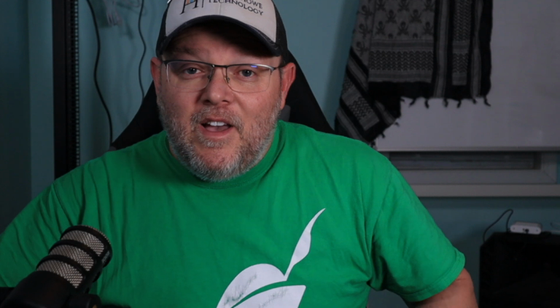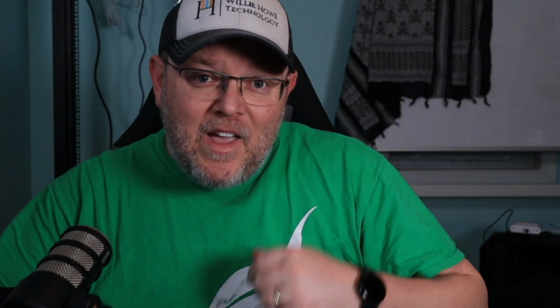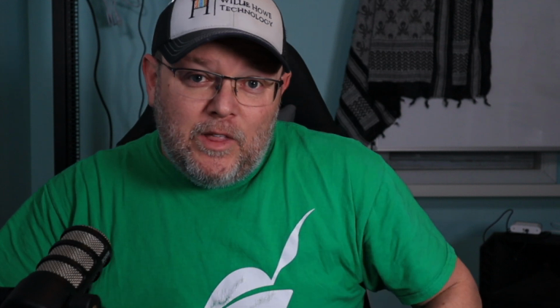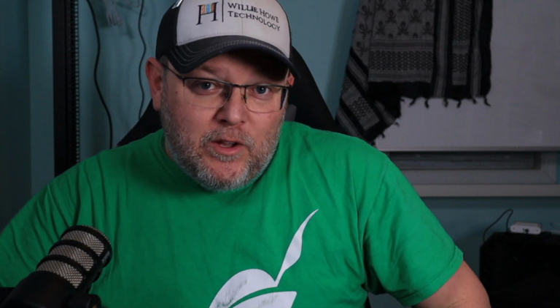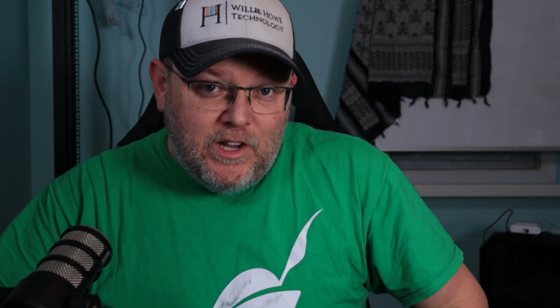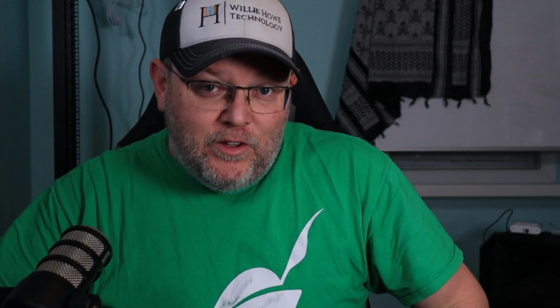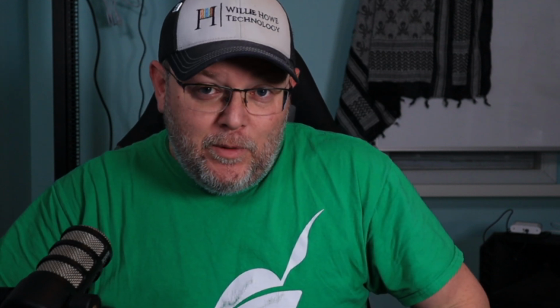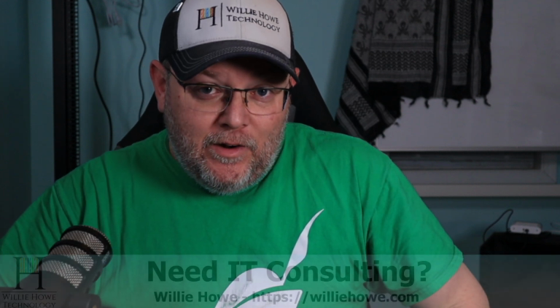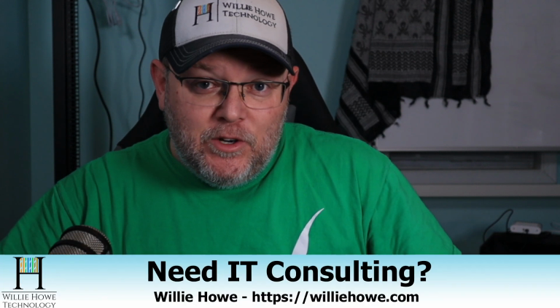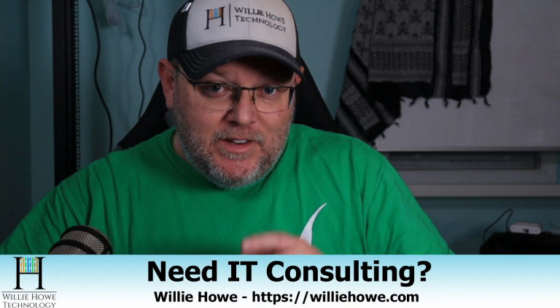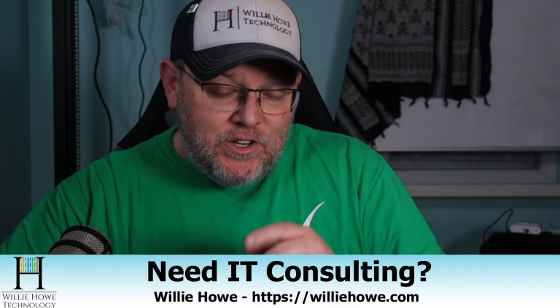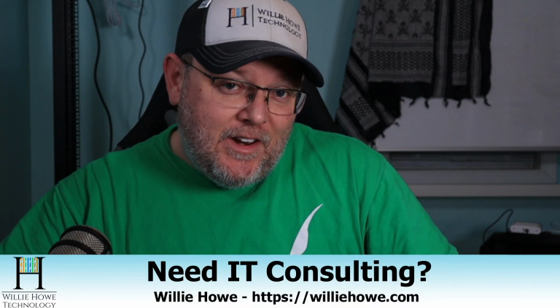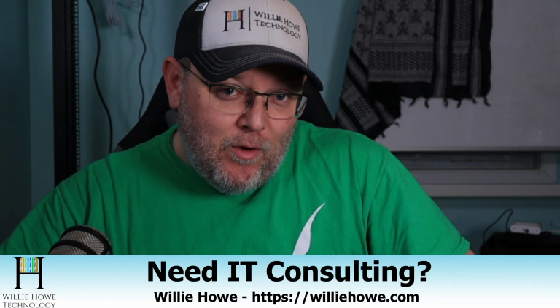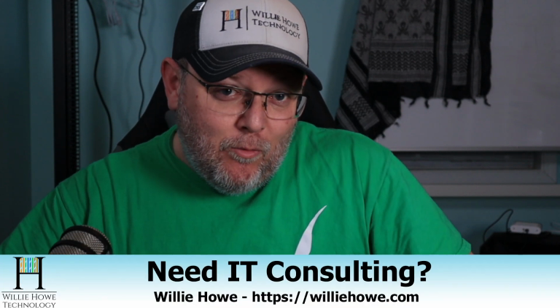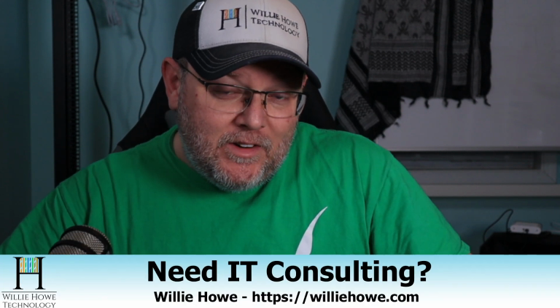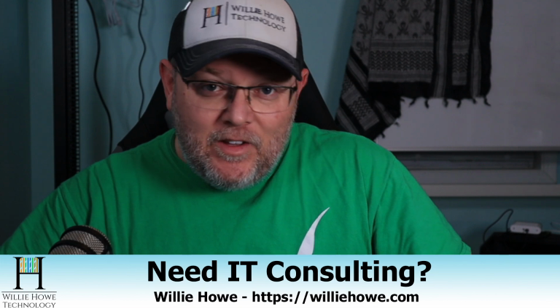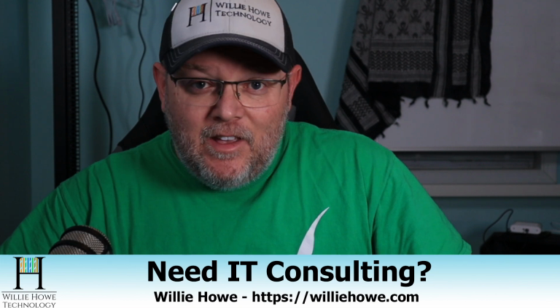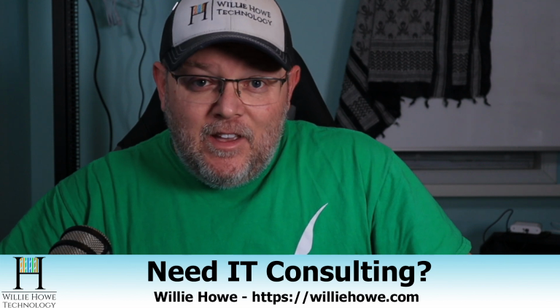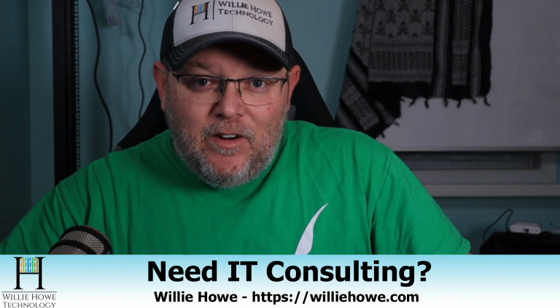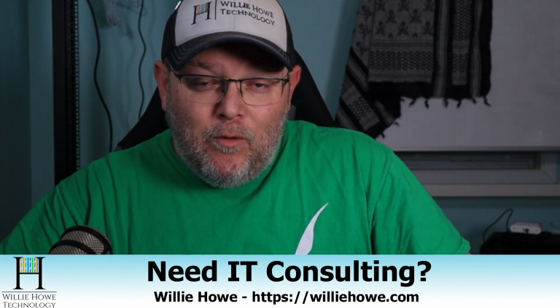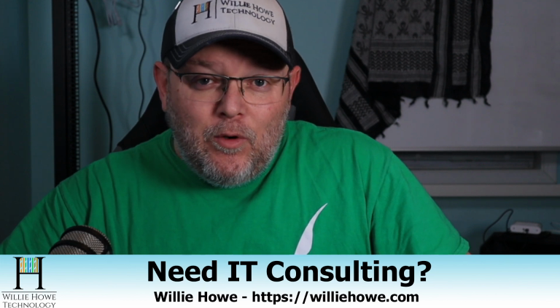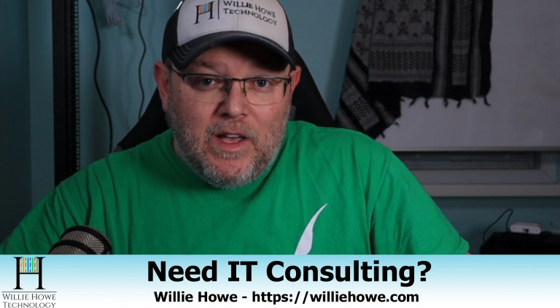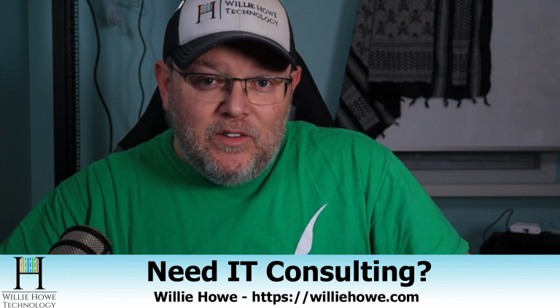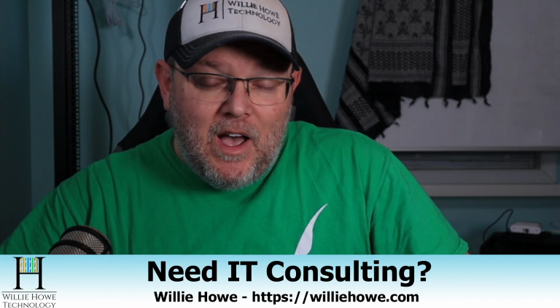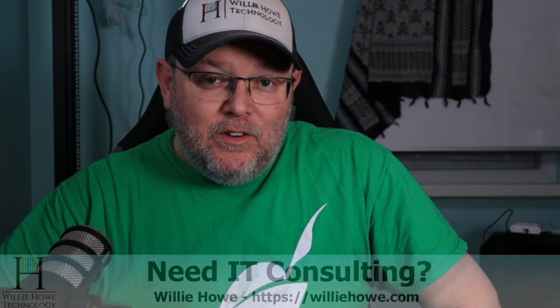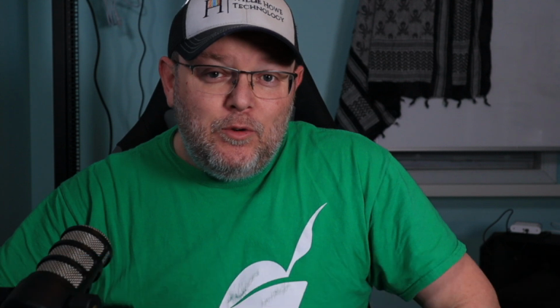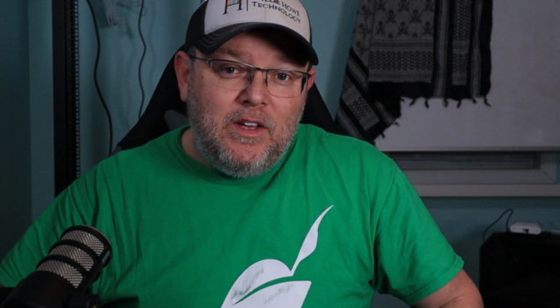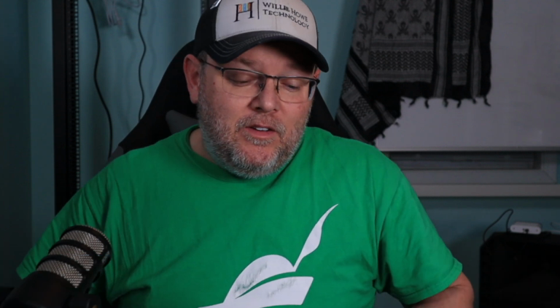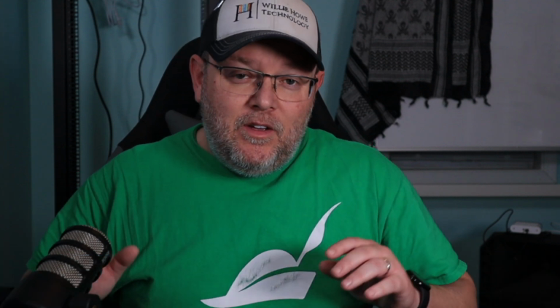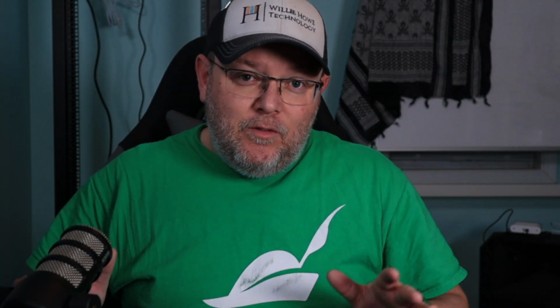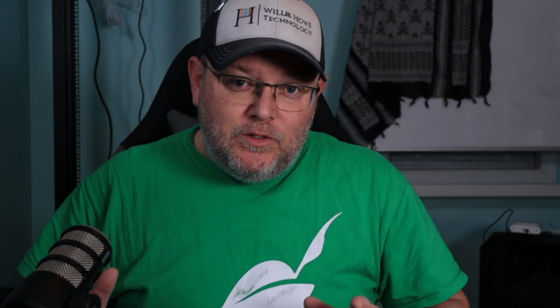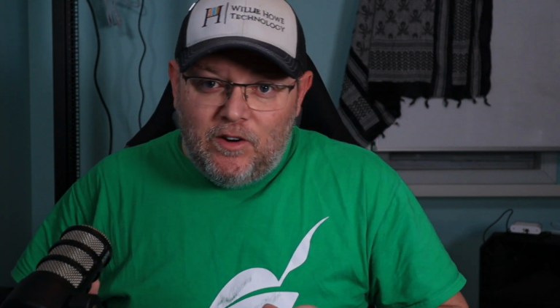Hi, I'm Willie. Welcome to my channel. Thank you for being here. I appreciate each and every one of you. And what we're going to take a look at here real quick is my new virtualization hardware.